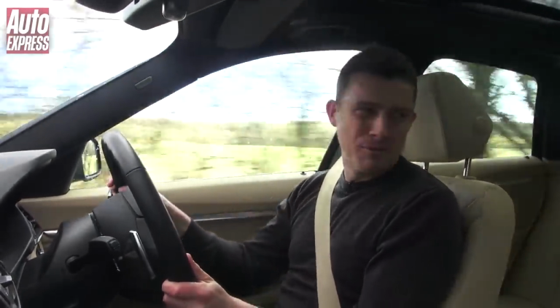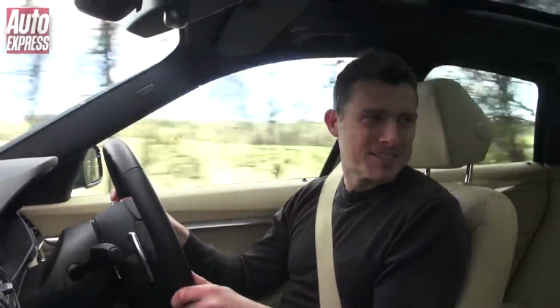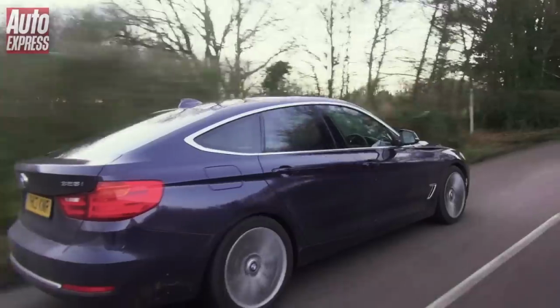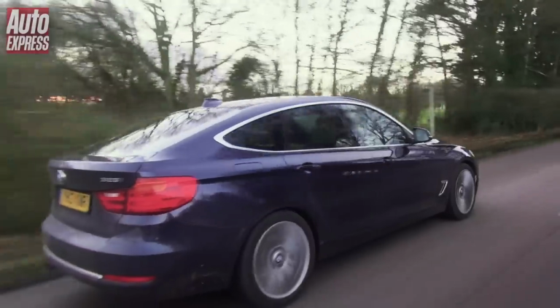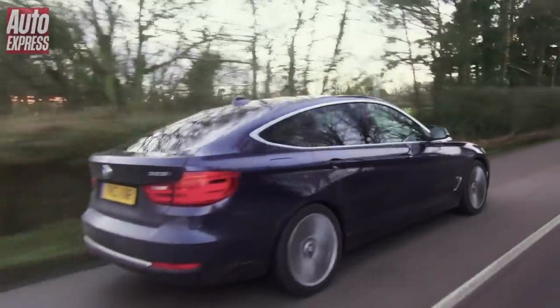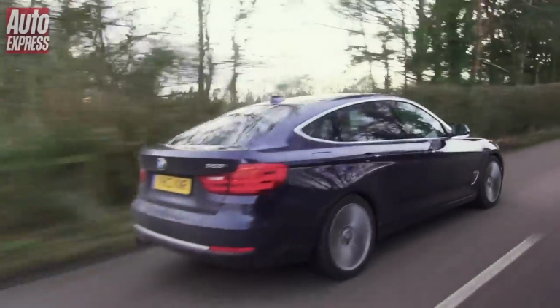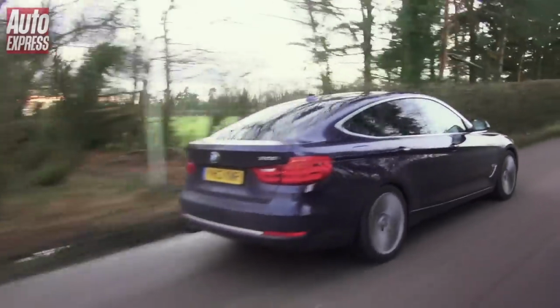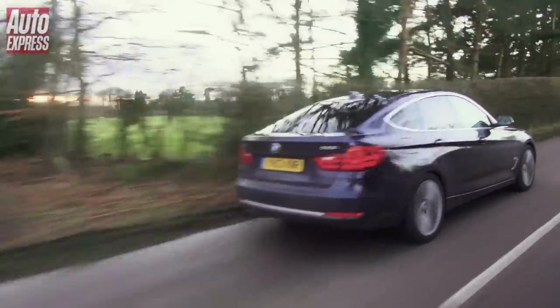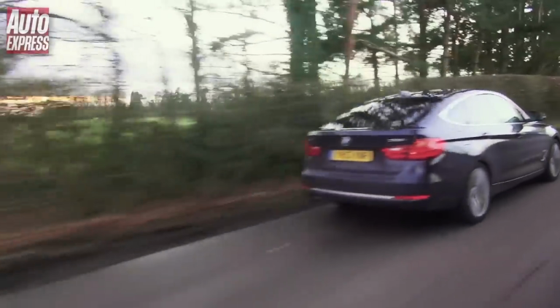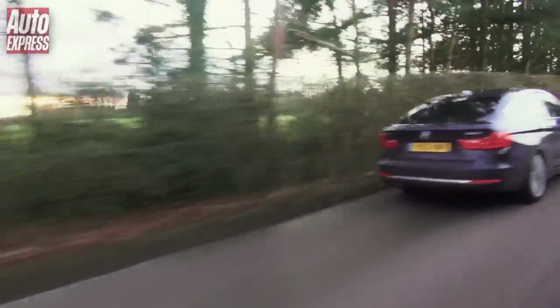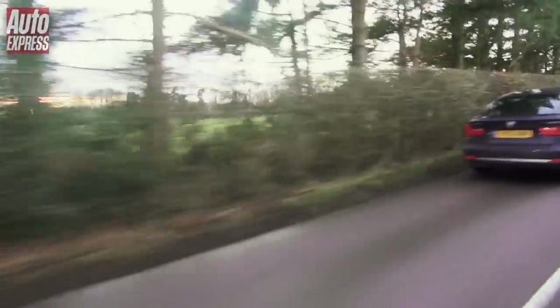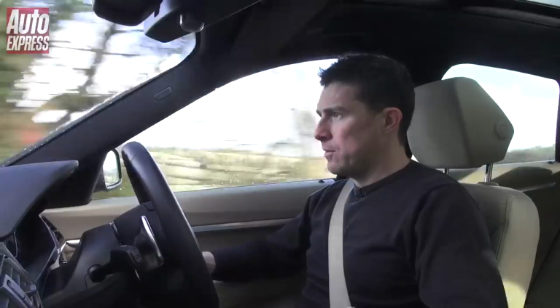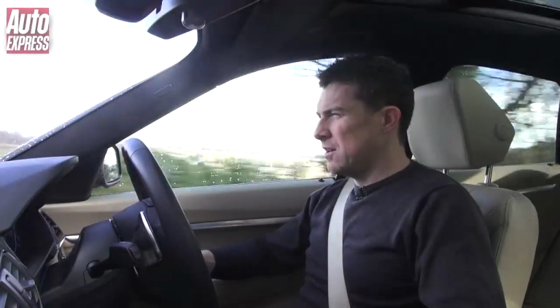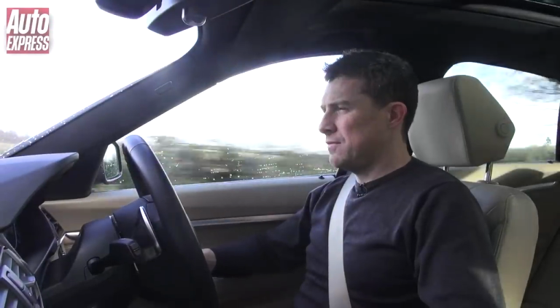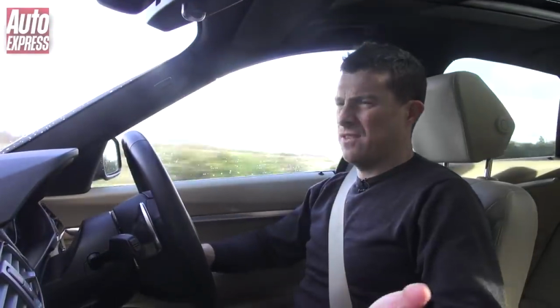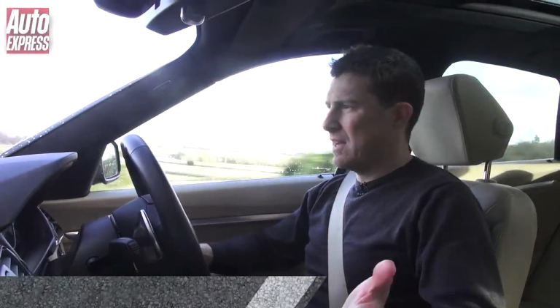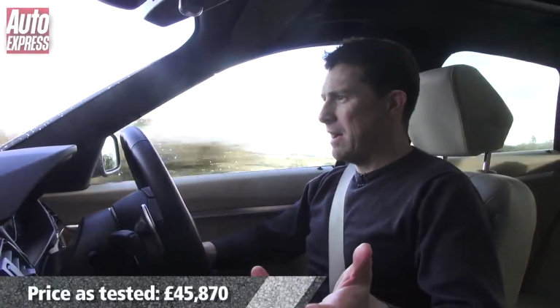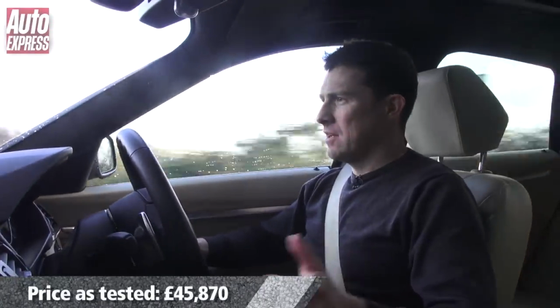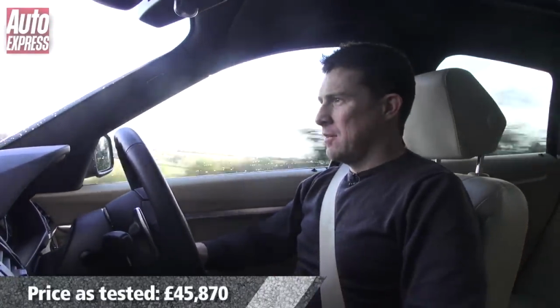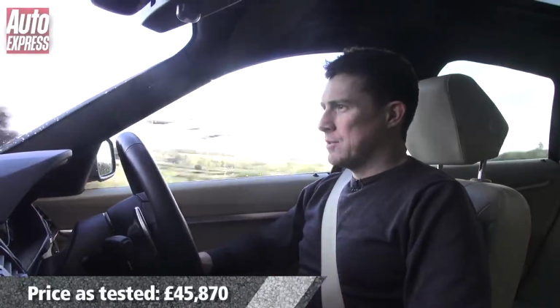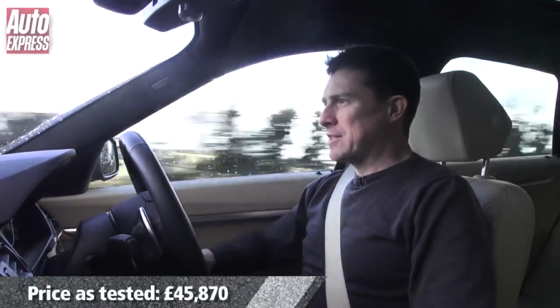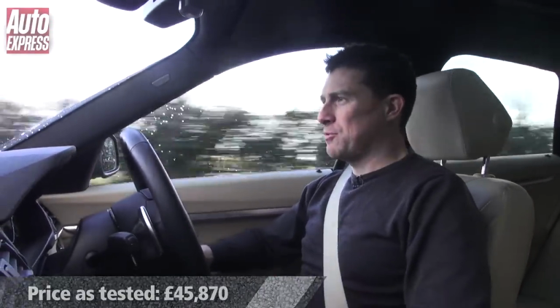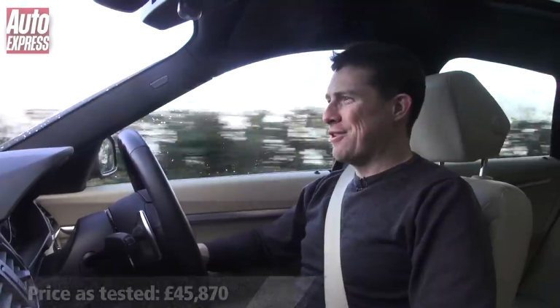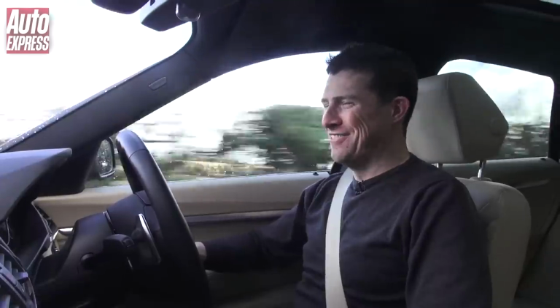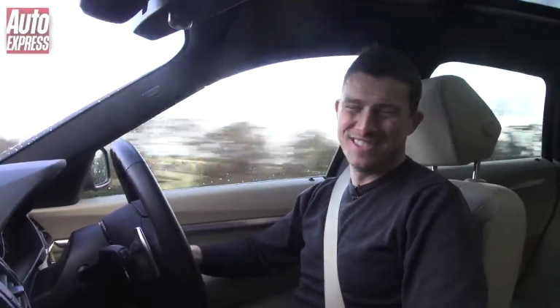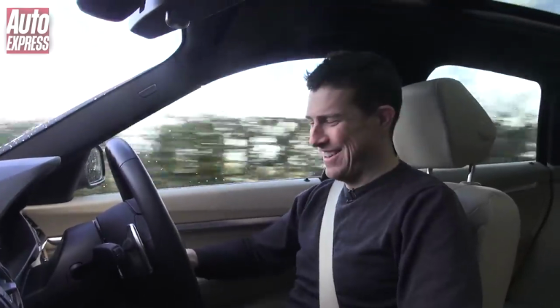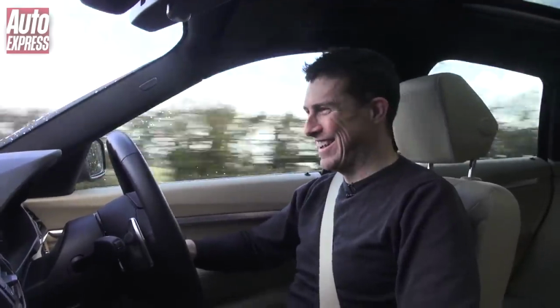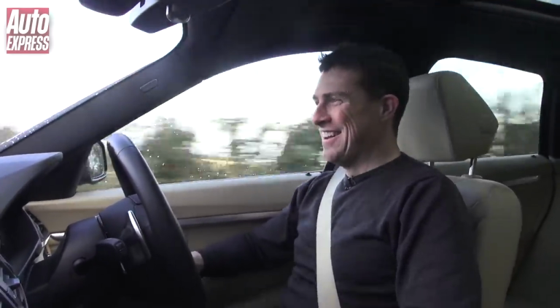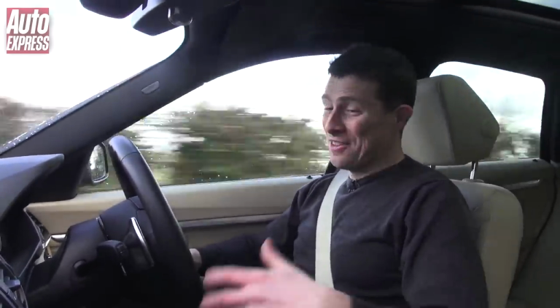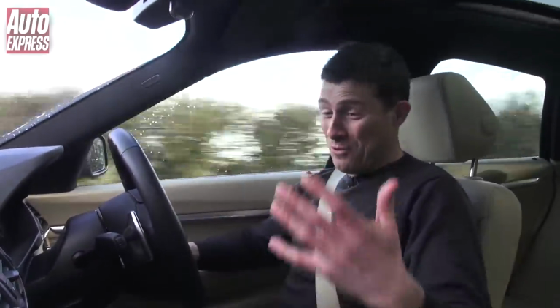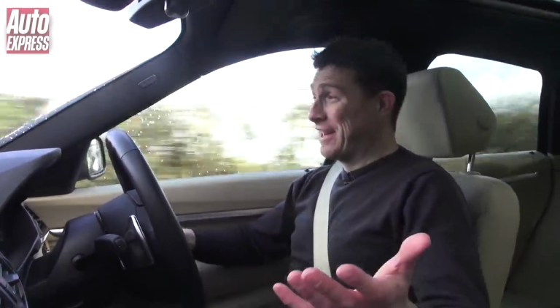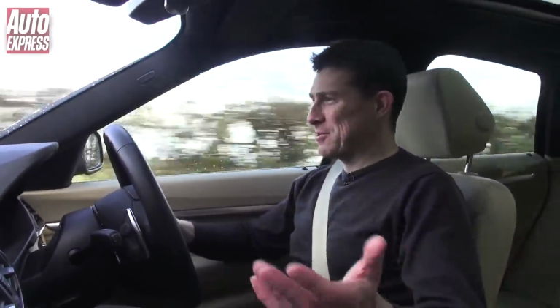I'm getting older now and things like comfort and practicality matter a bit more than sporty handling and sharp looks. This particular model is the Luxury trim, so it's pretty well equipped. It starts at £34,000 but I still managed to put £12,000 of options on it.